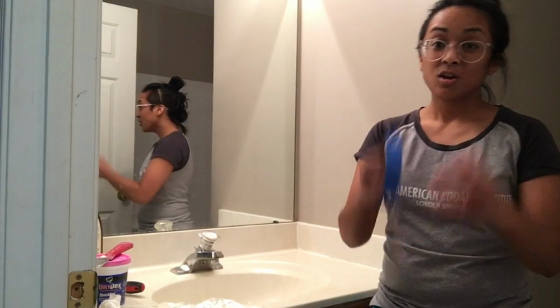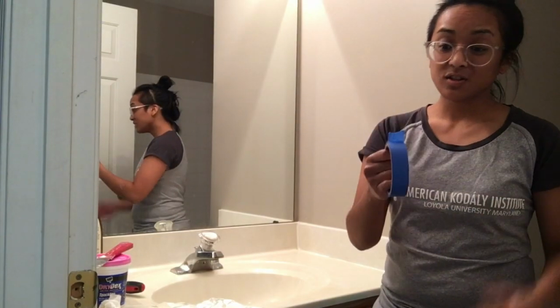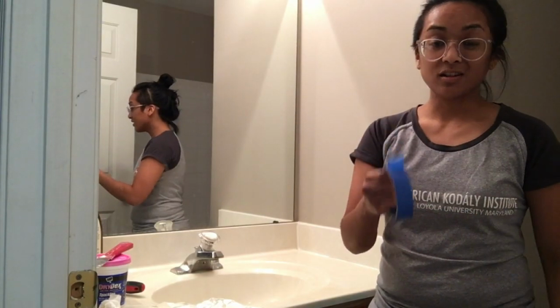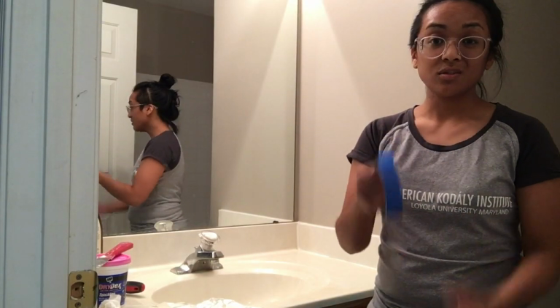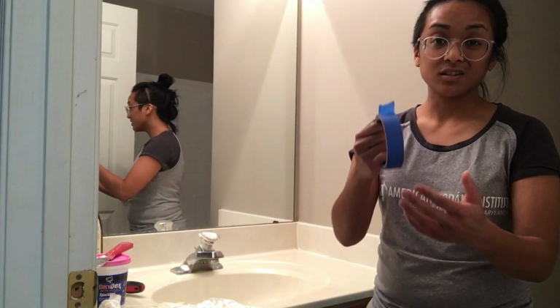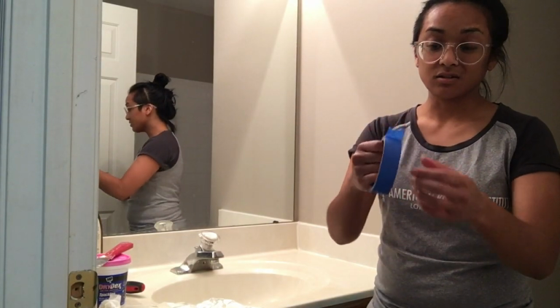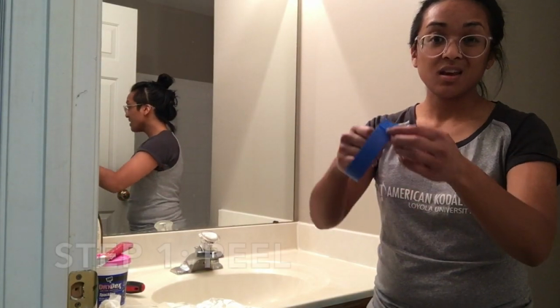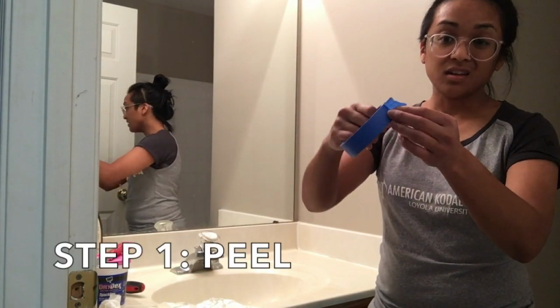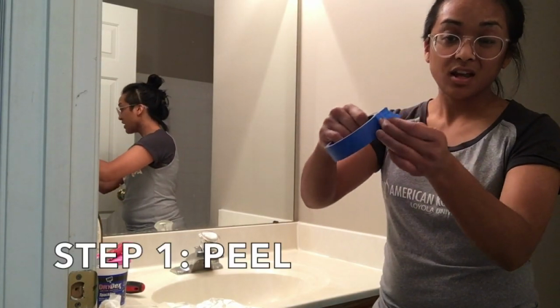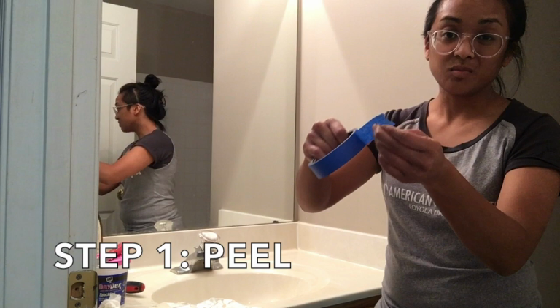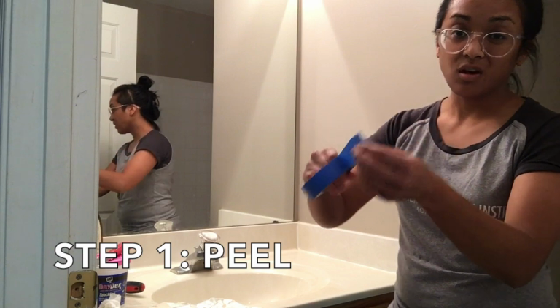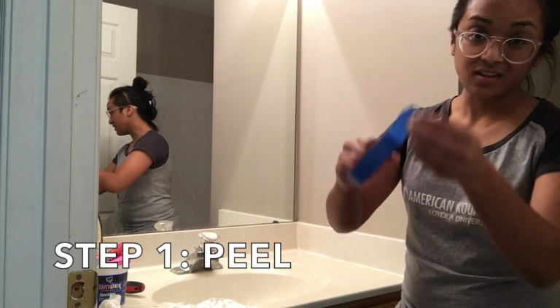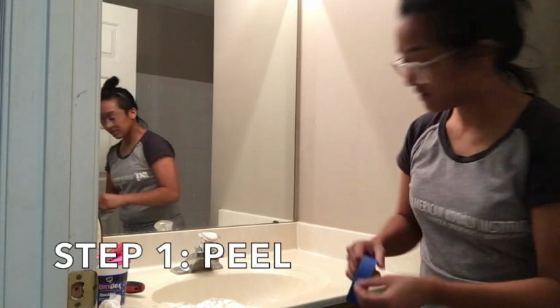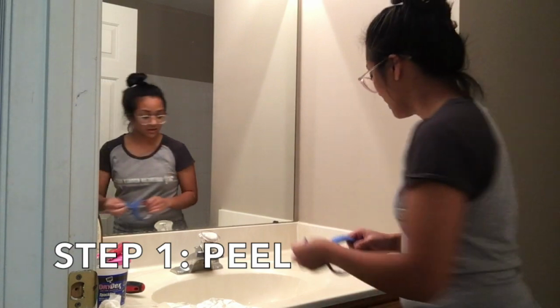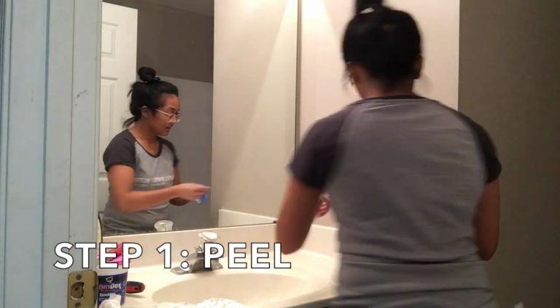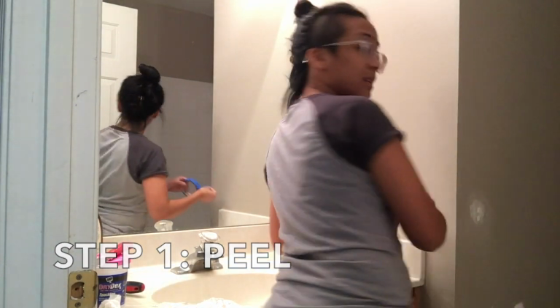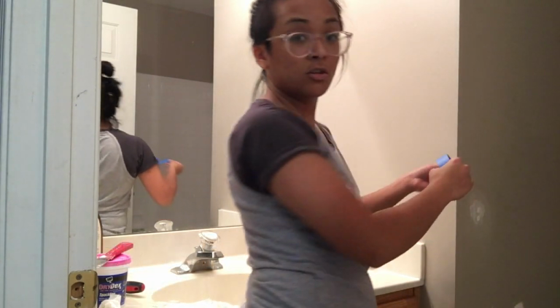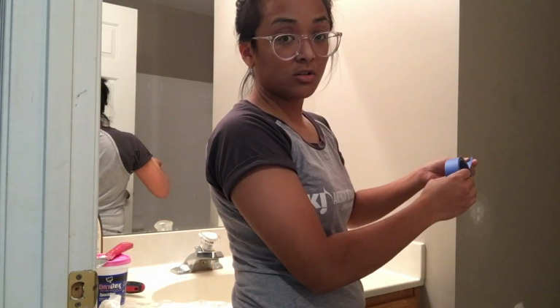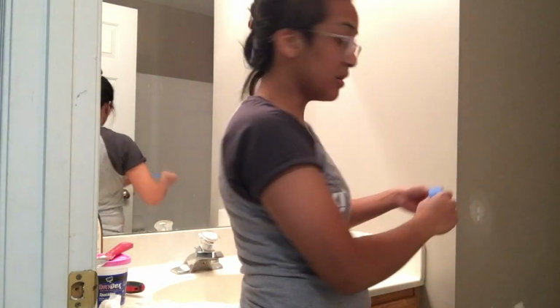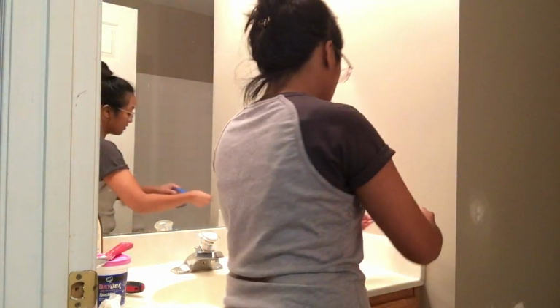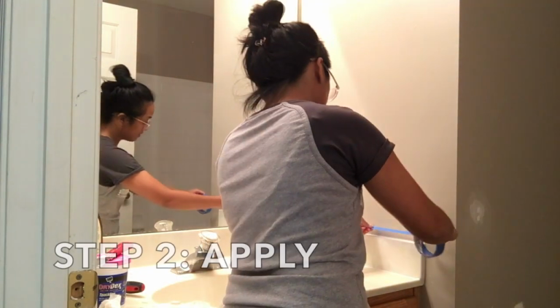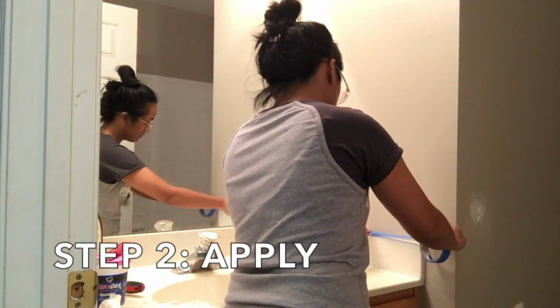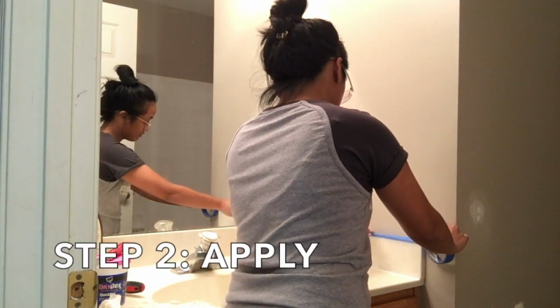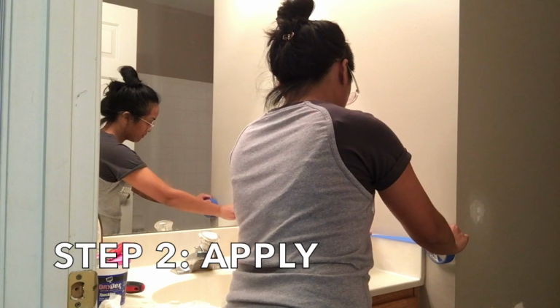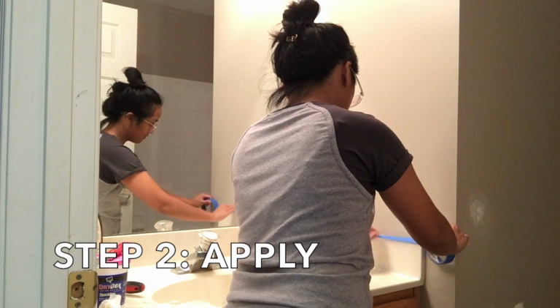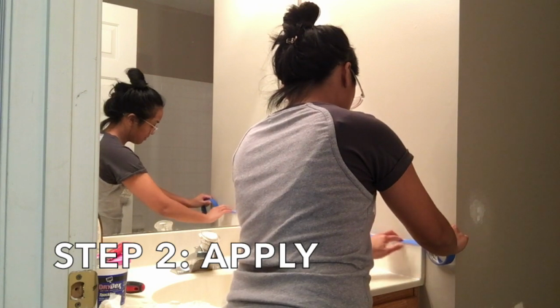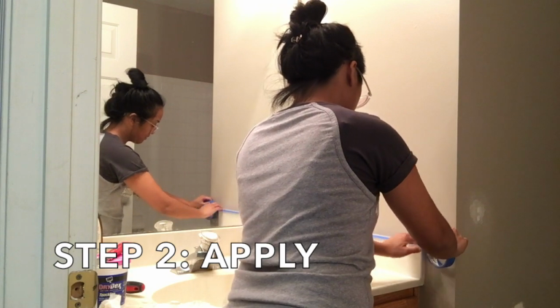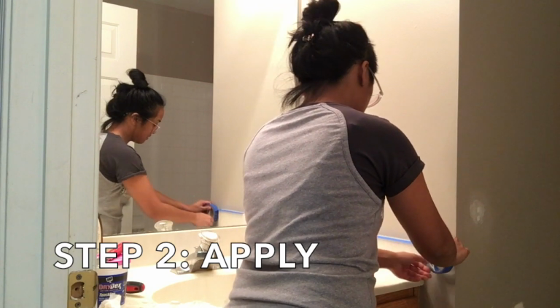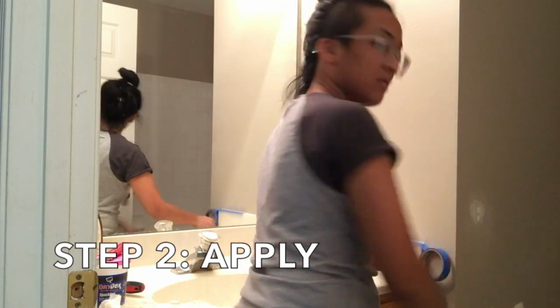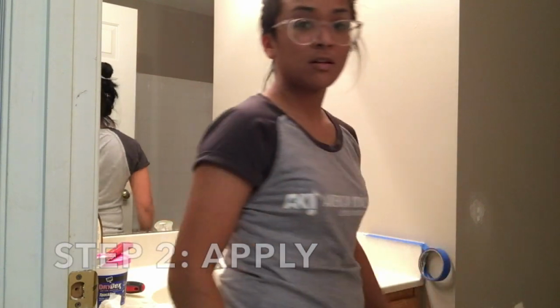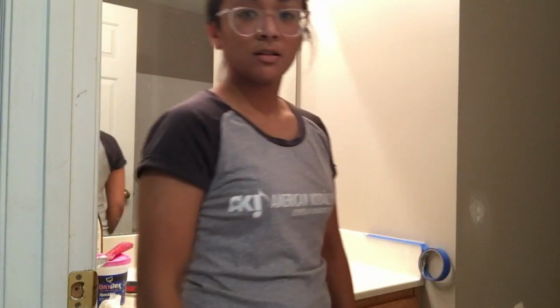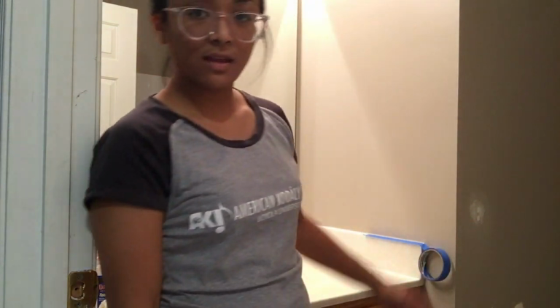The first thing you're going to do is take your tape and carefully peel it off like this, and then you're just going to put it on like that.